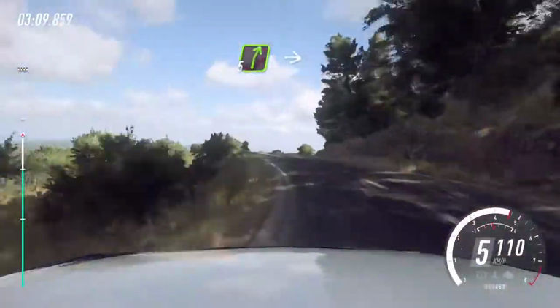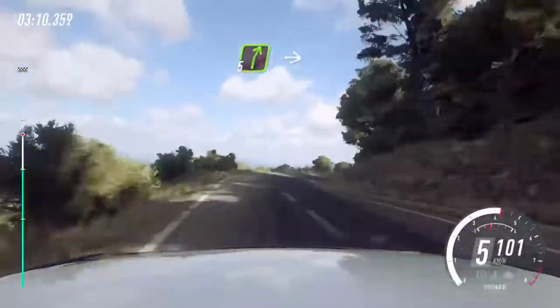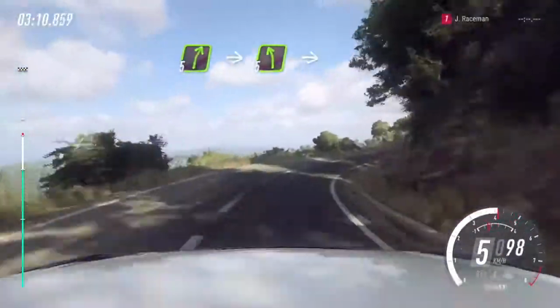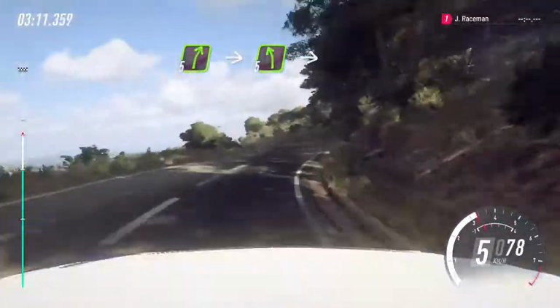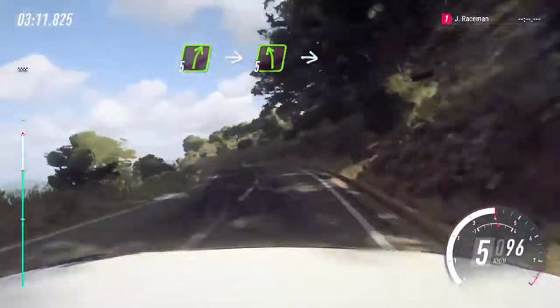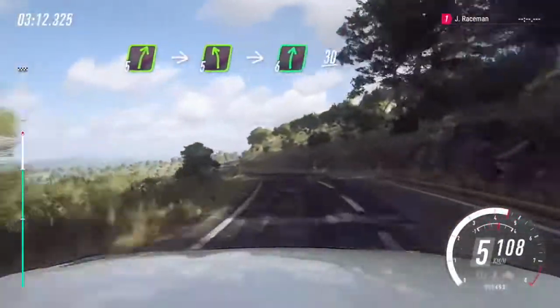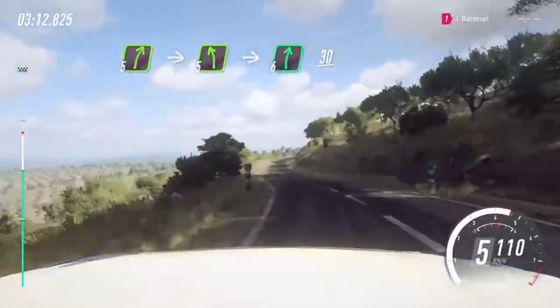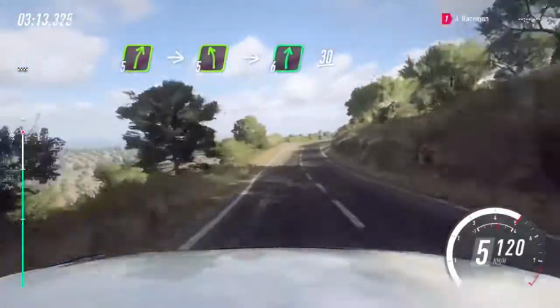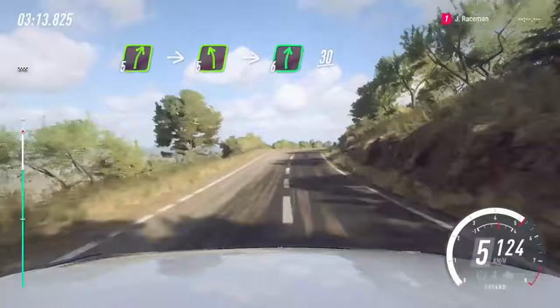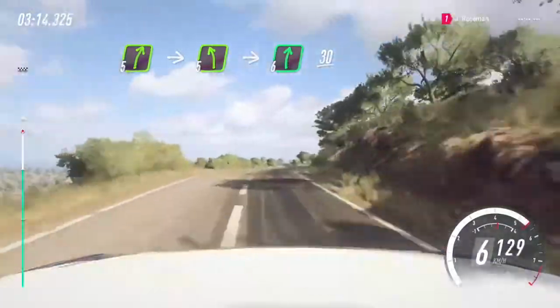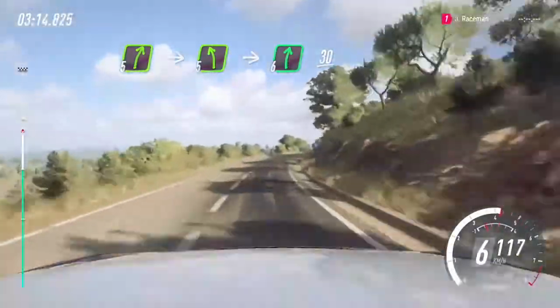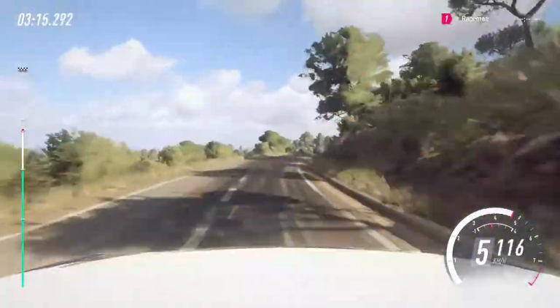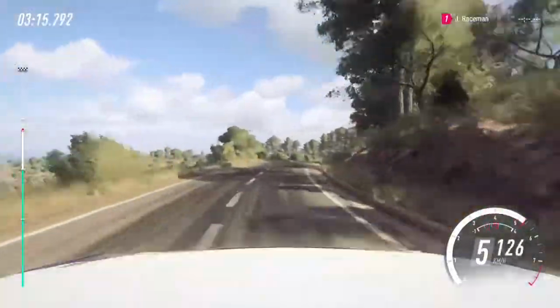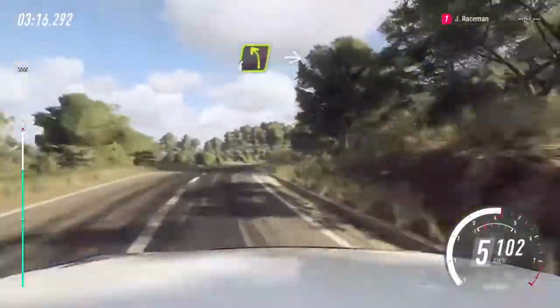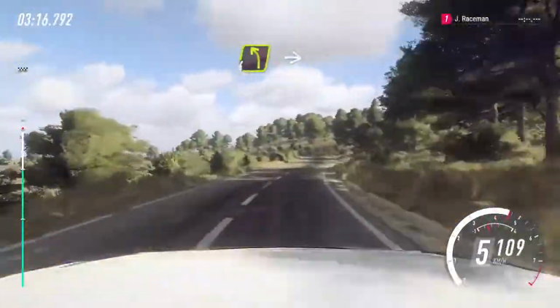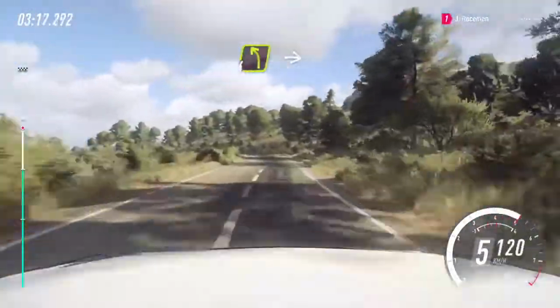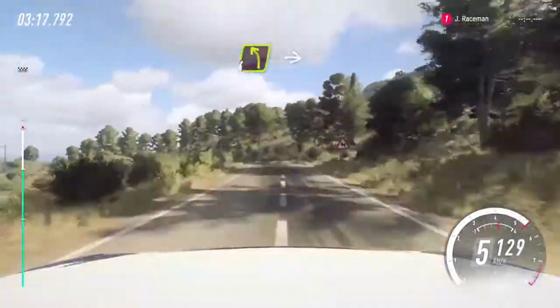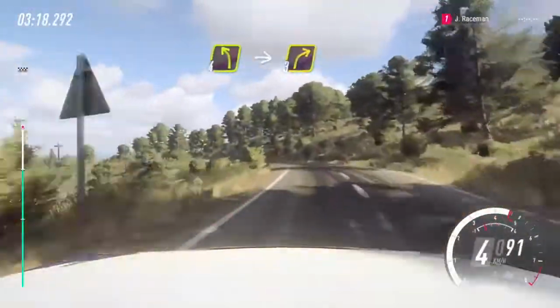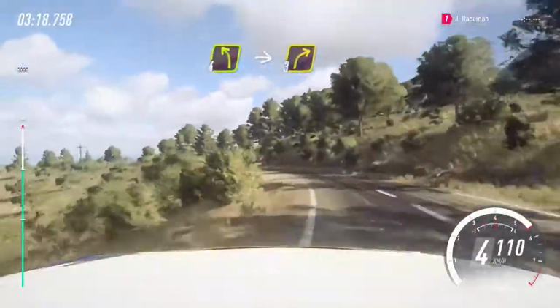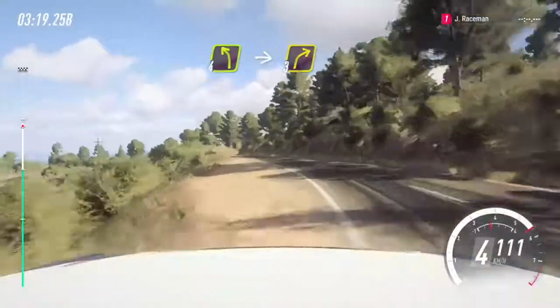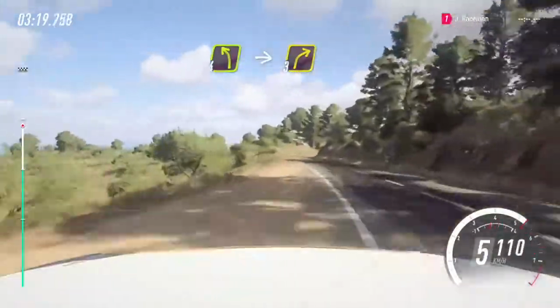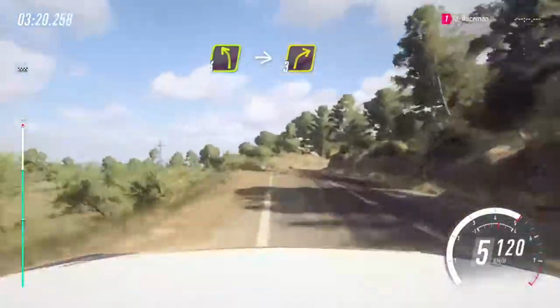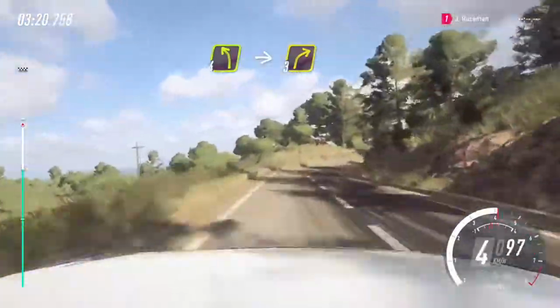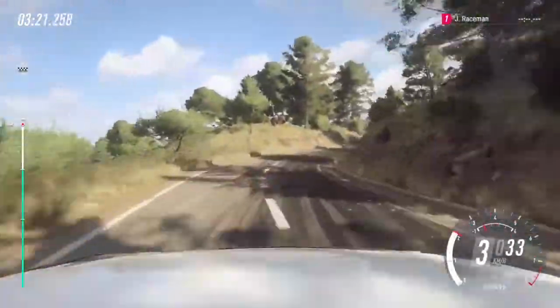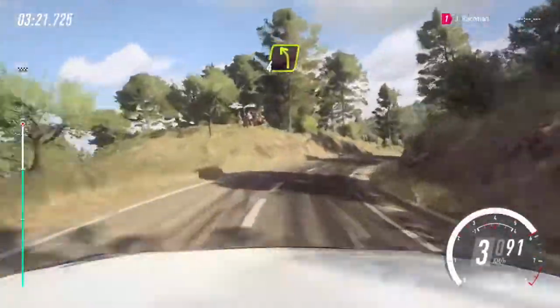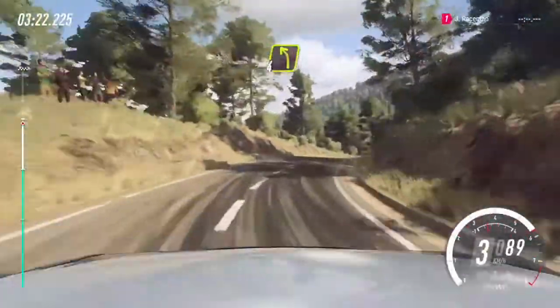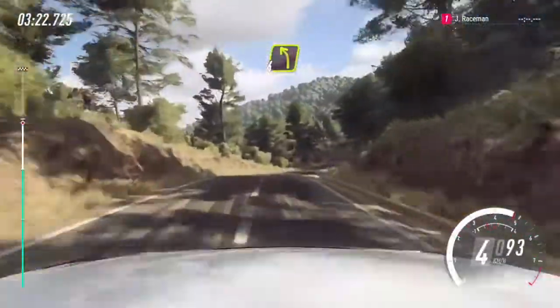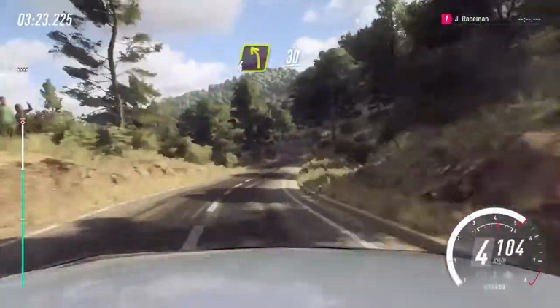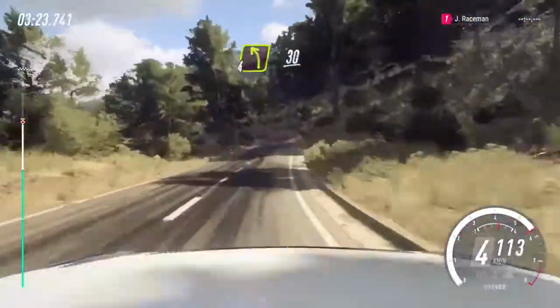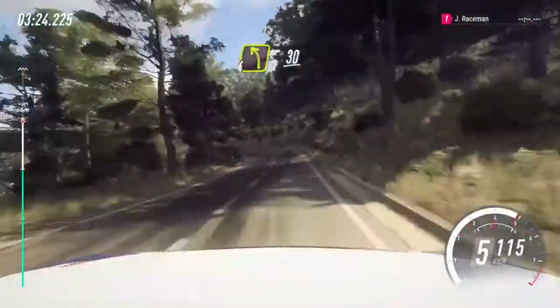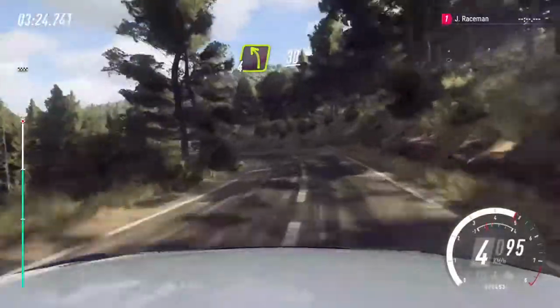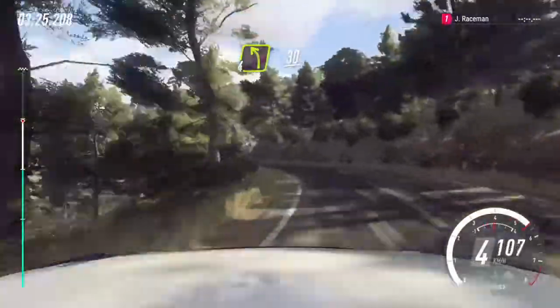Into 5 left of a crest, into 6 right long 30. 4 left, big cut, into sudden 3 right. Into 4 left 30, 2 right, tightens.